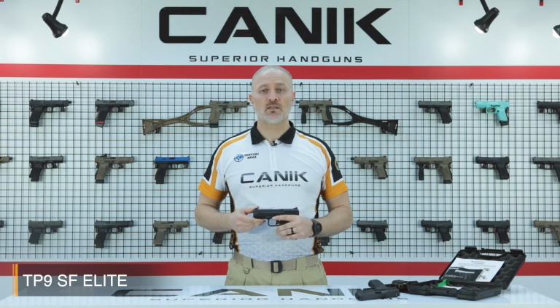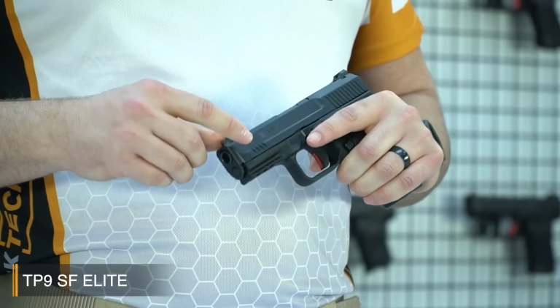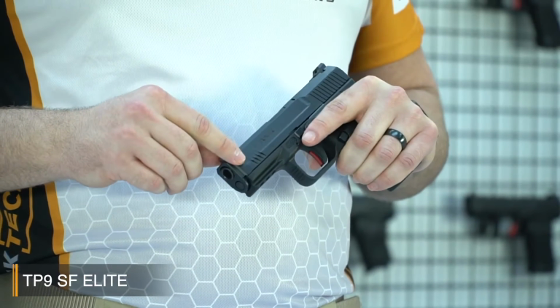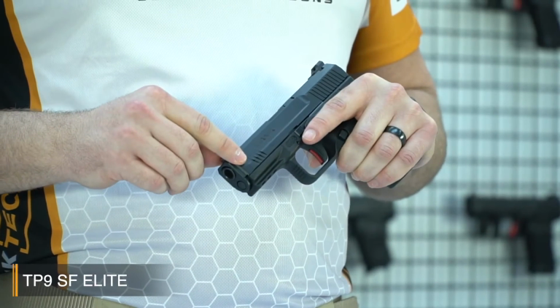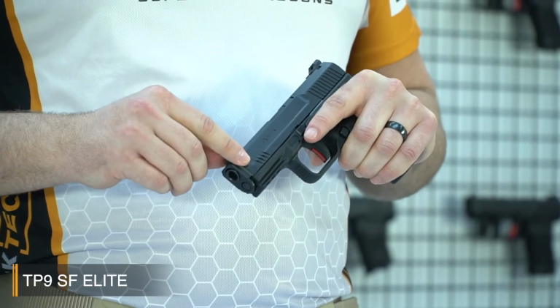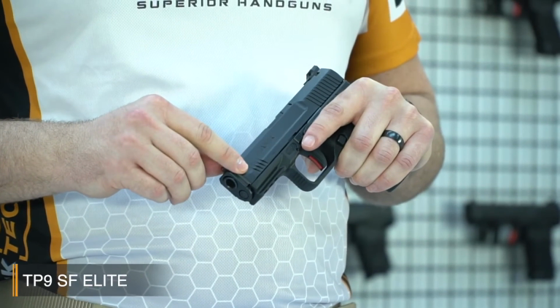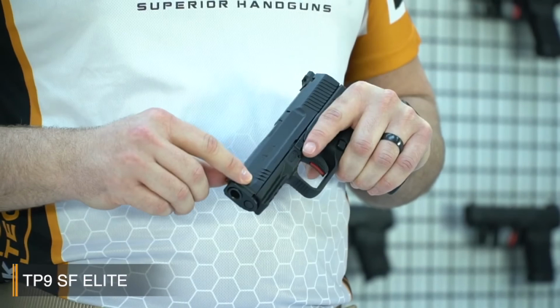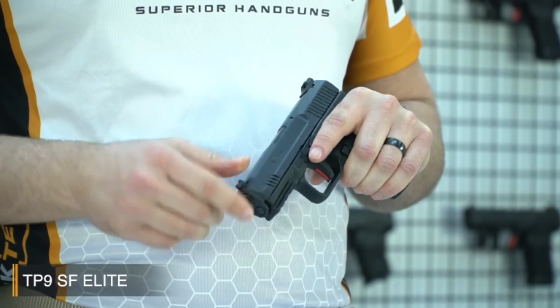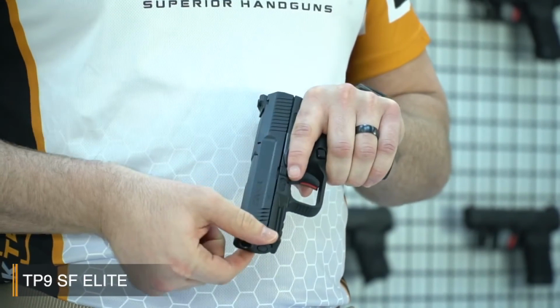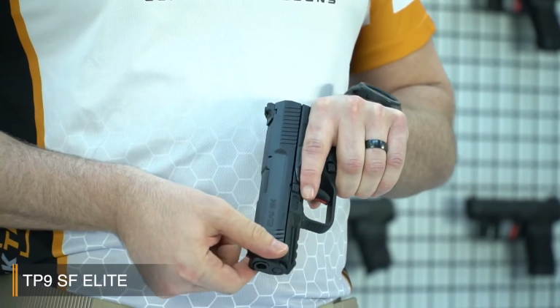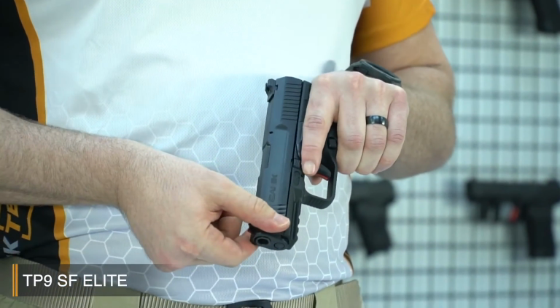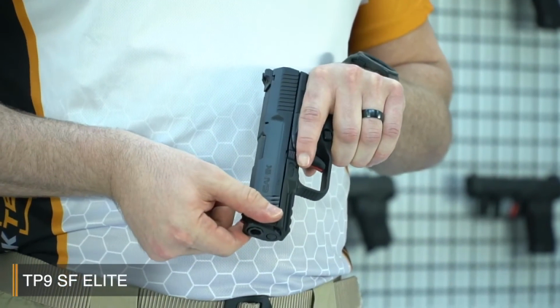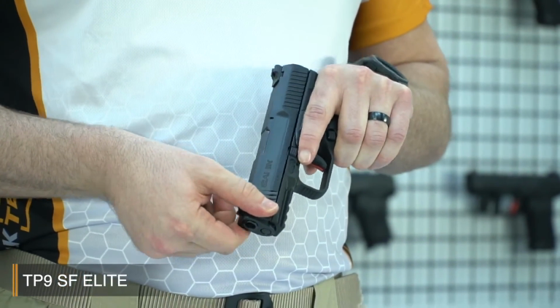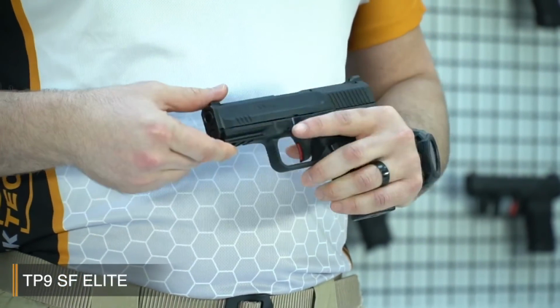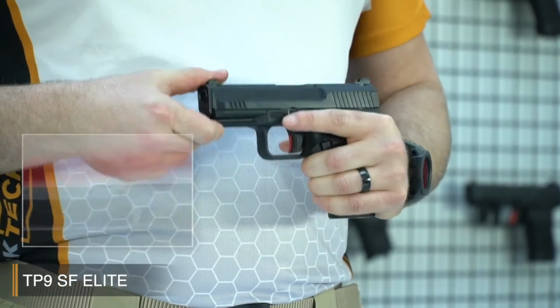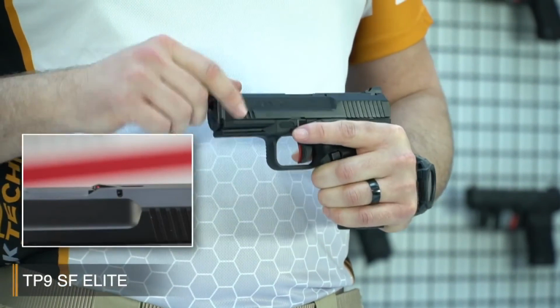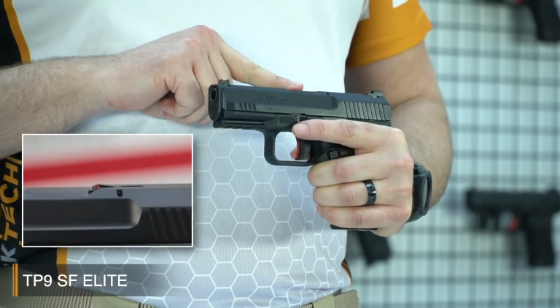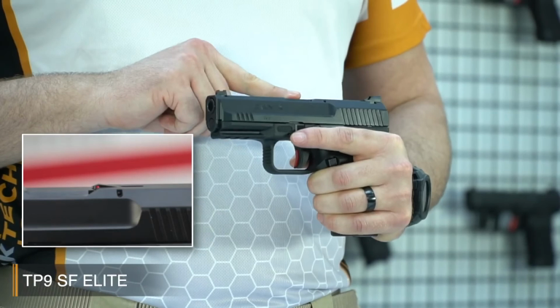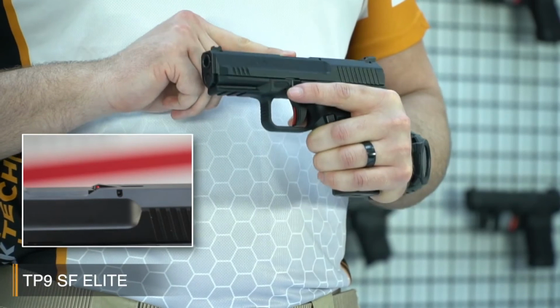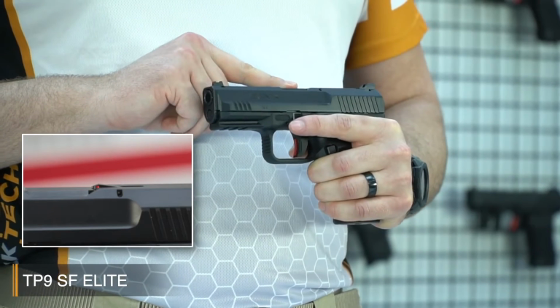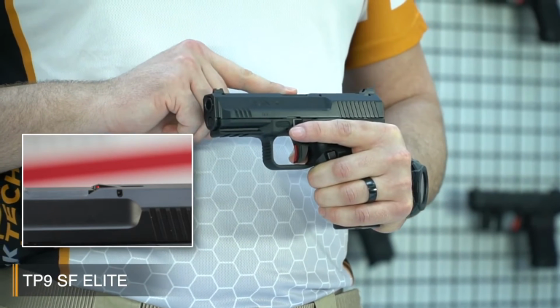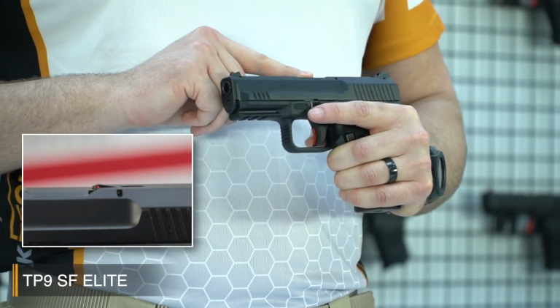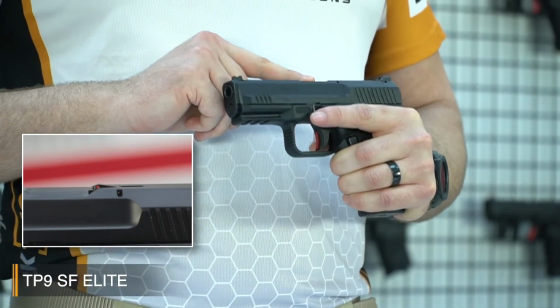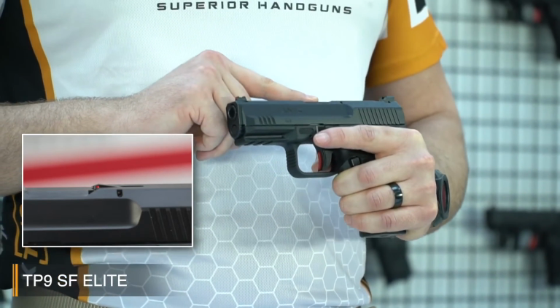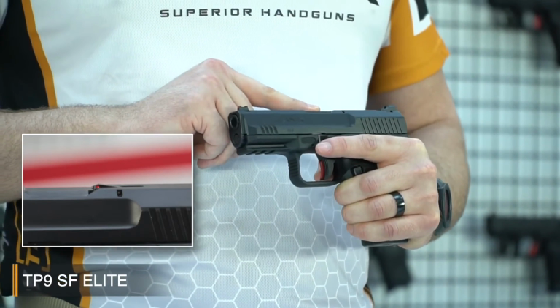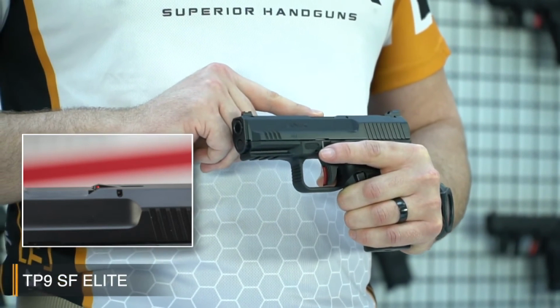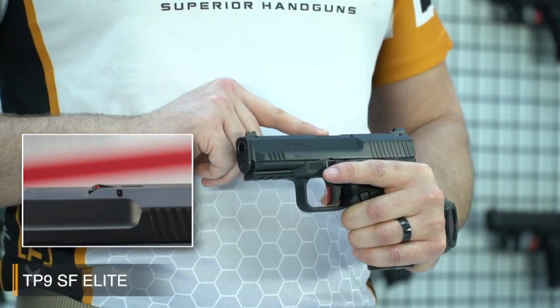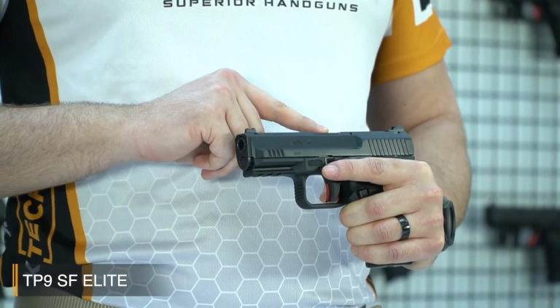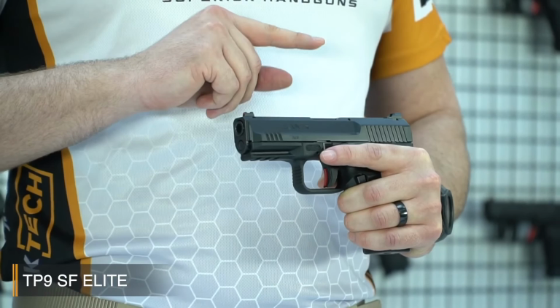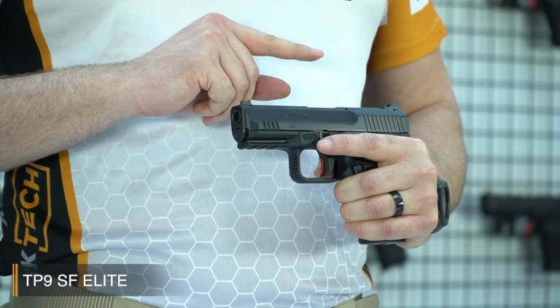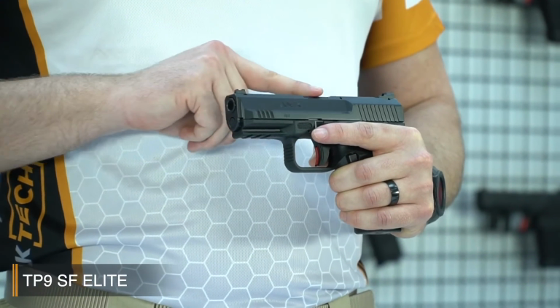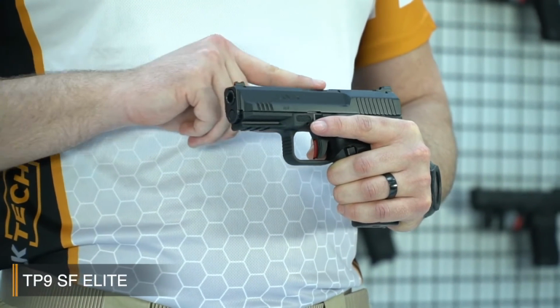There's also a front serration for extra surface when using the slide — you can rack it comfortably from here. The indicator flag on the top is a tactile flag, so when a round is loaded into the chamber the indicator pops up and you can feel the status.